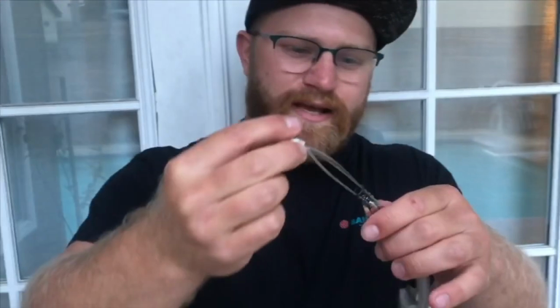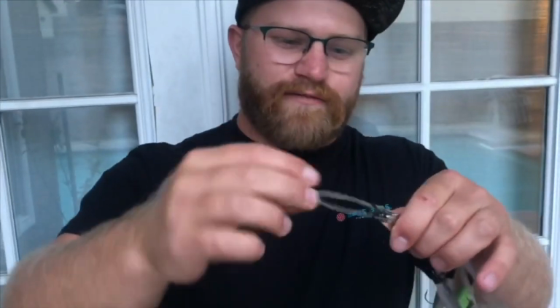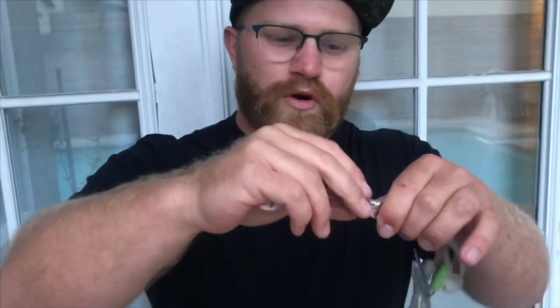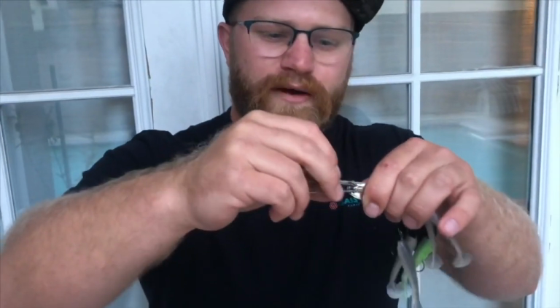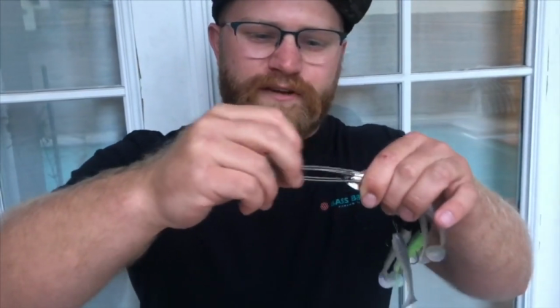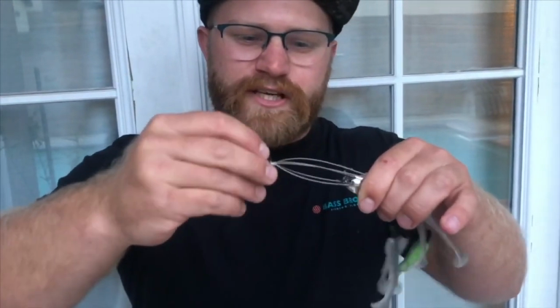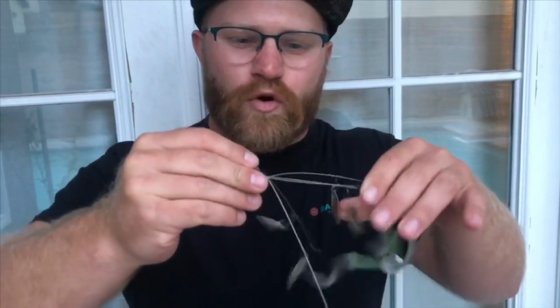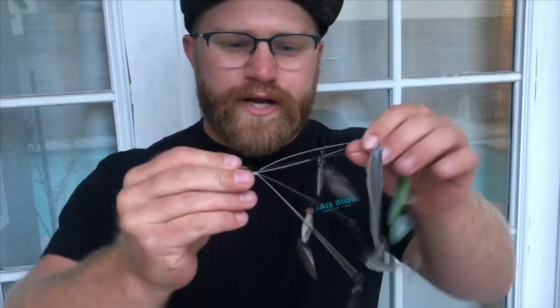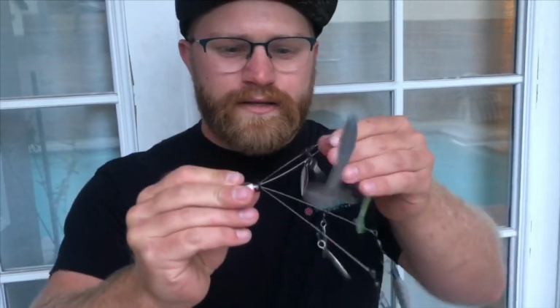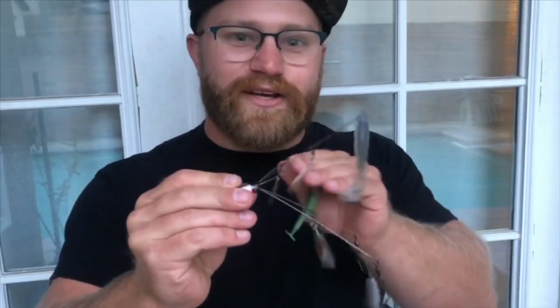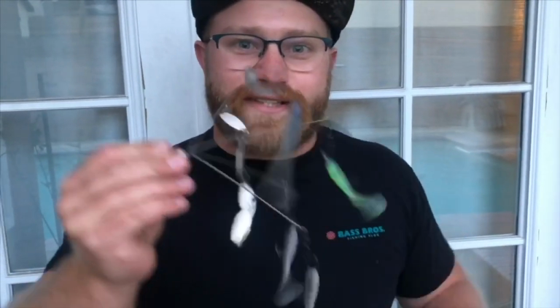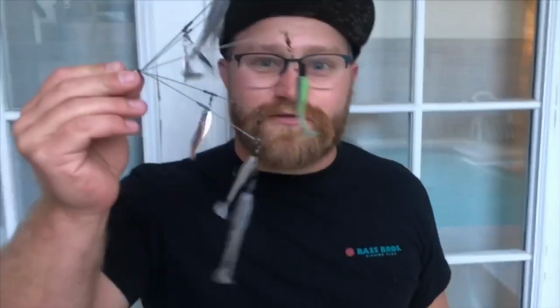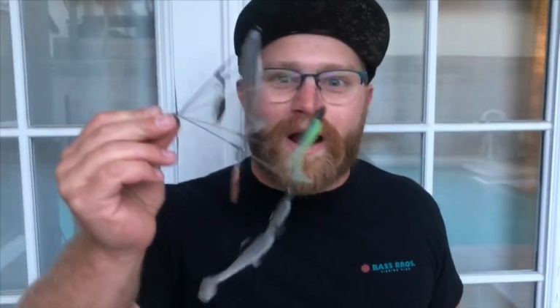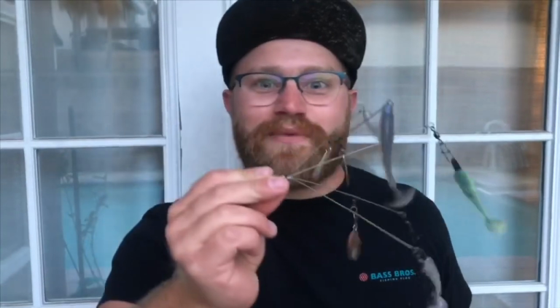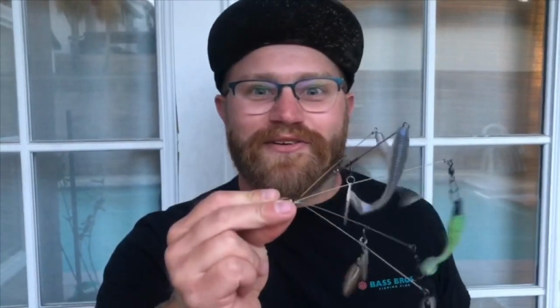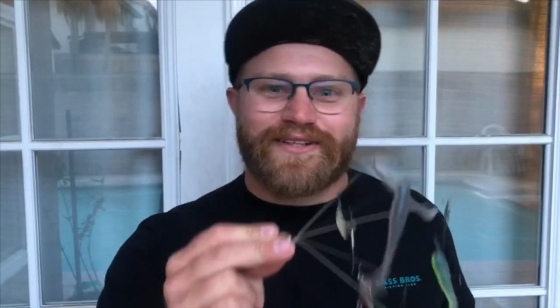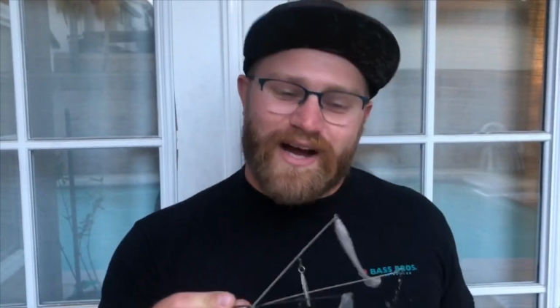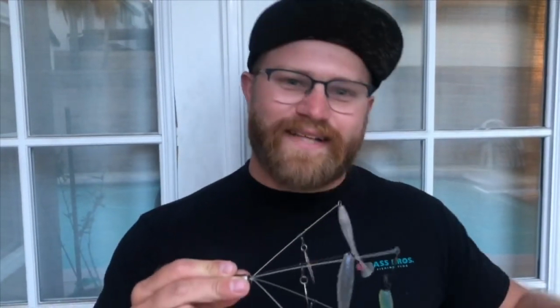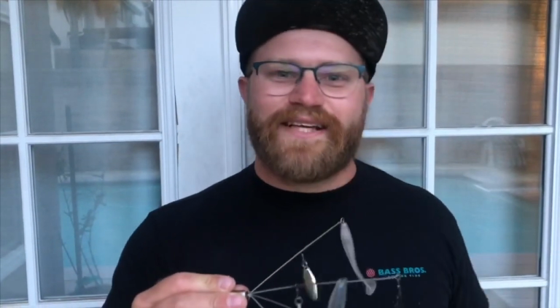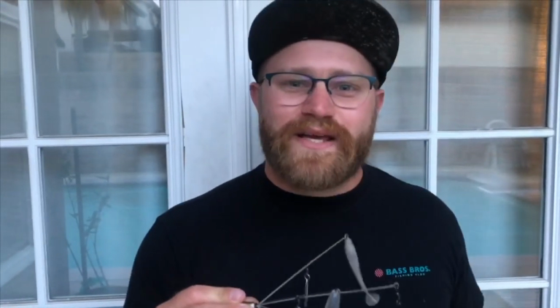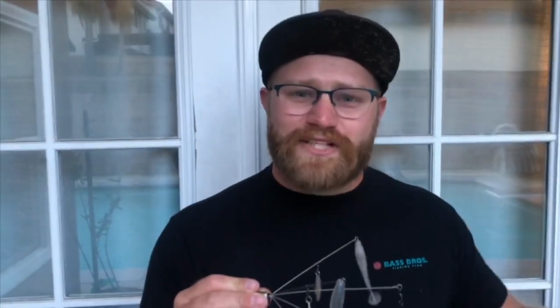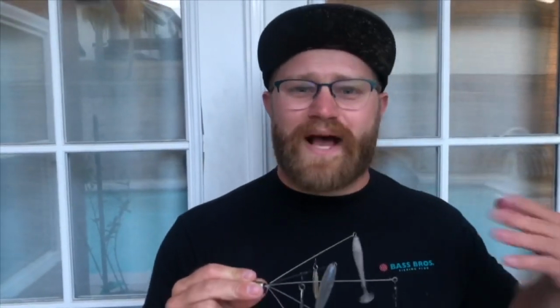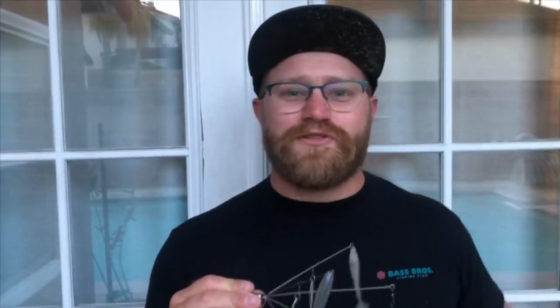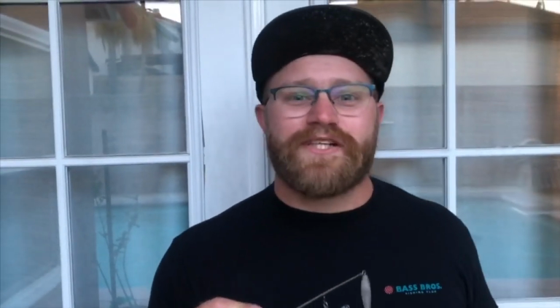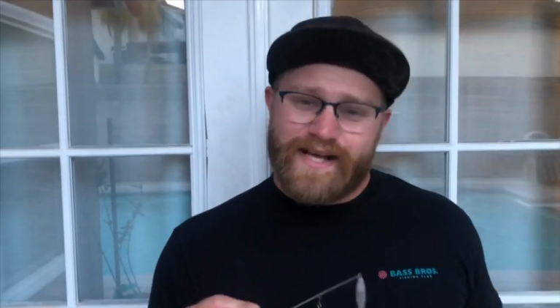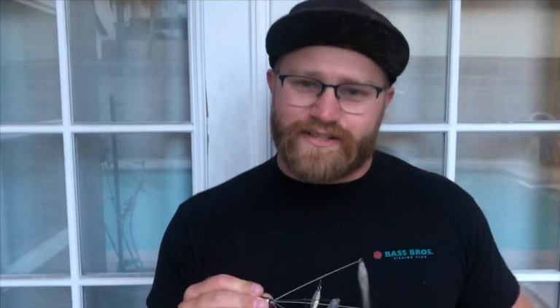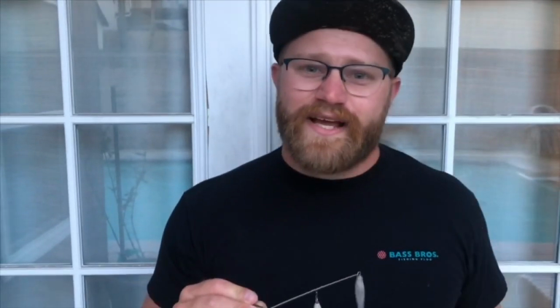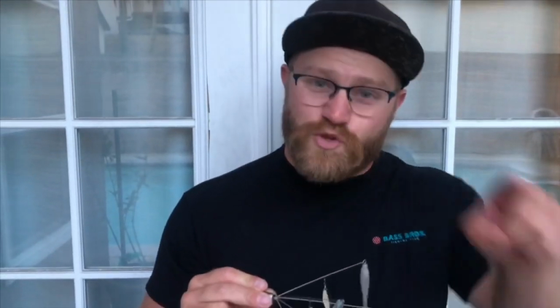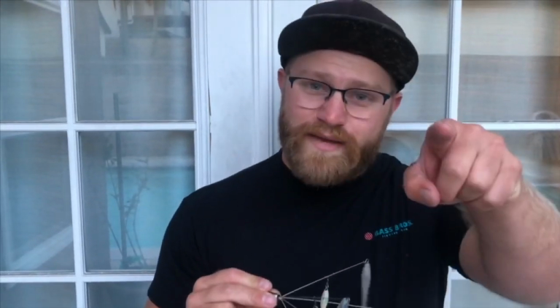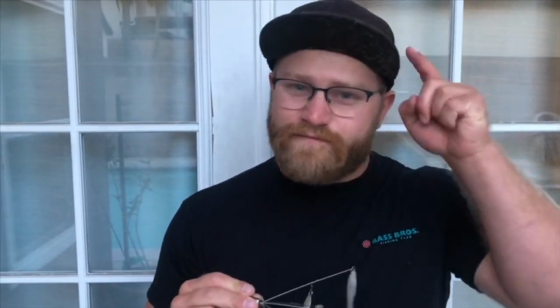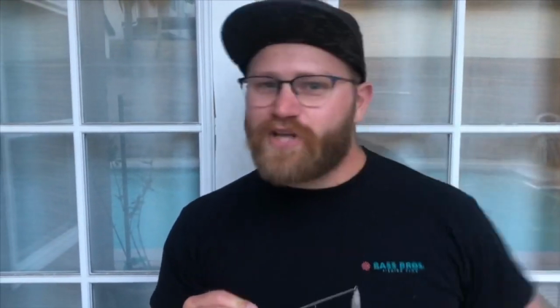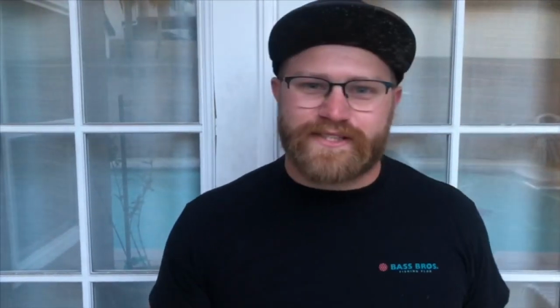And if you're worried about the fish seeing your O-Ring, you're crazy because there's already five wires on the back of your lure. That's it for me — I'm Patrick with Bass Bros Fishing. Have a good day, and join ABA and fish some tournaments this year.